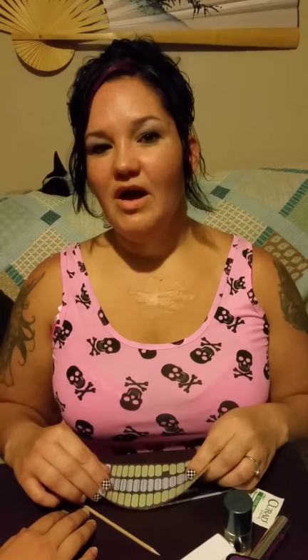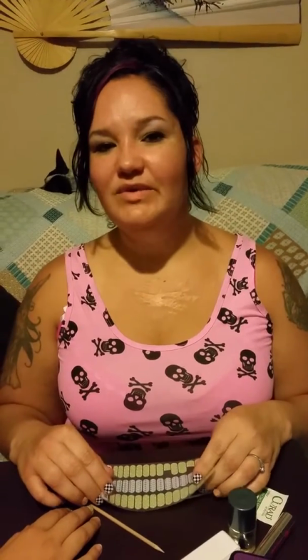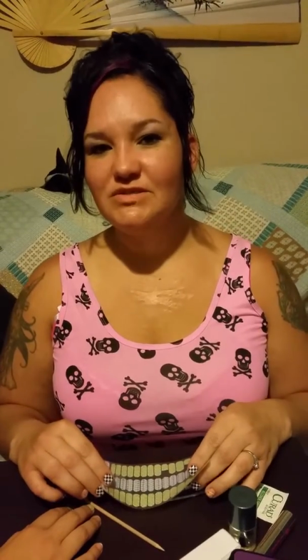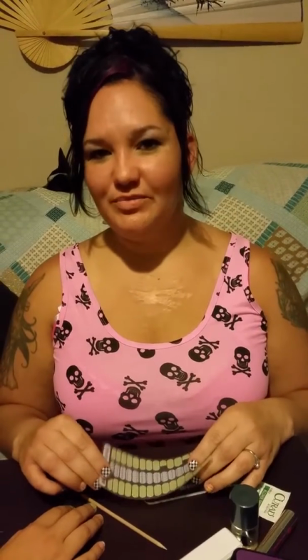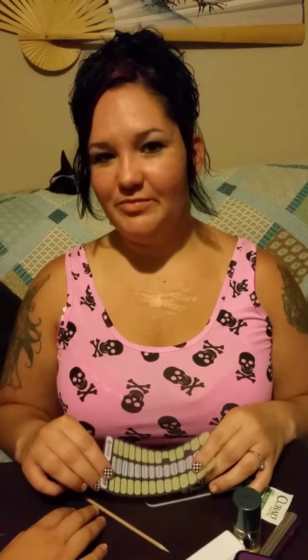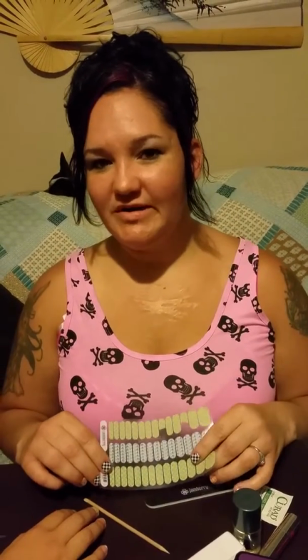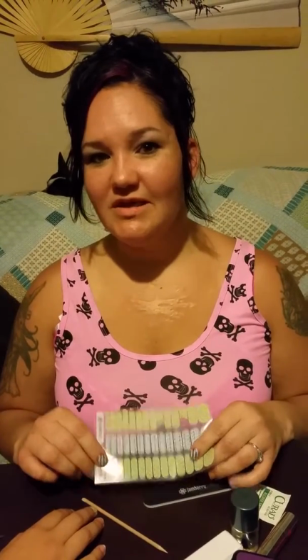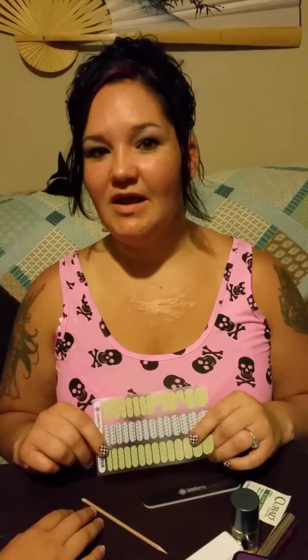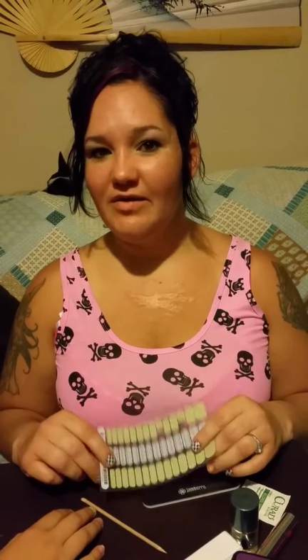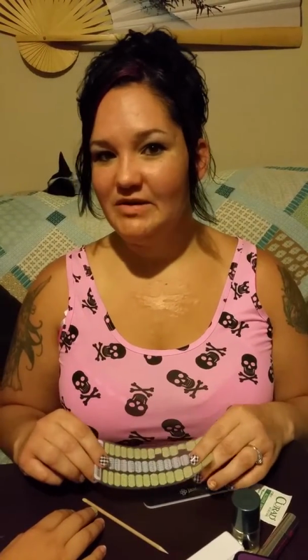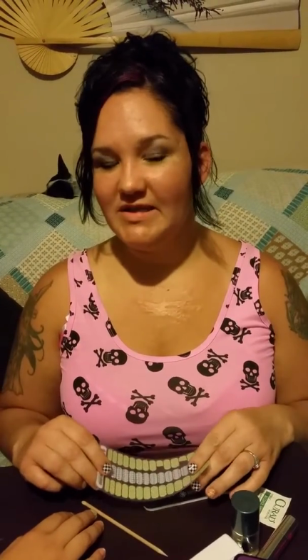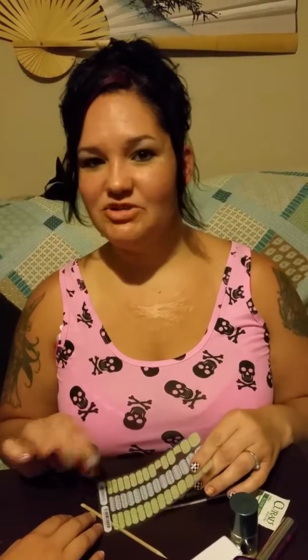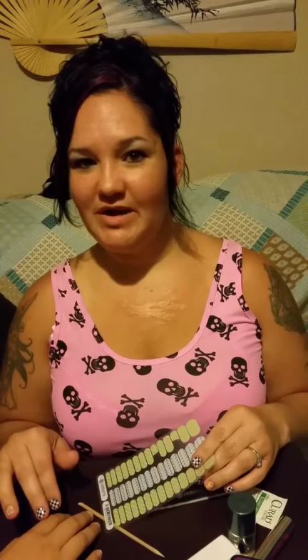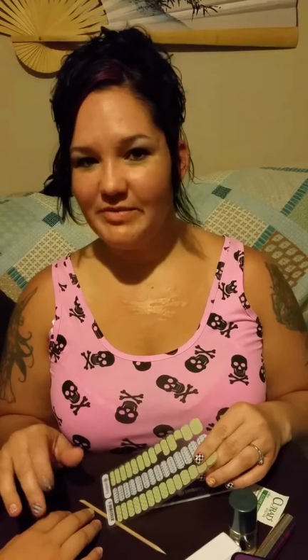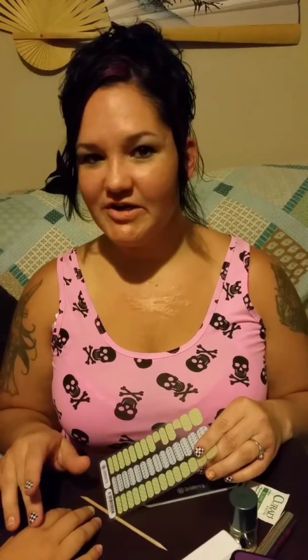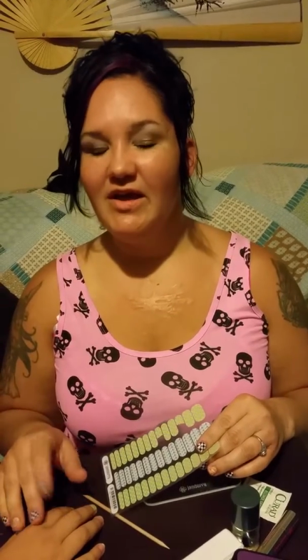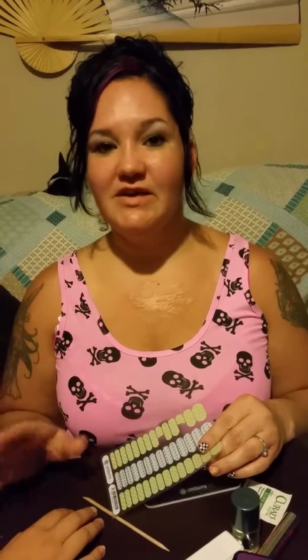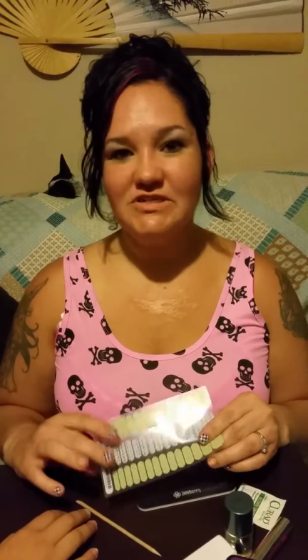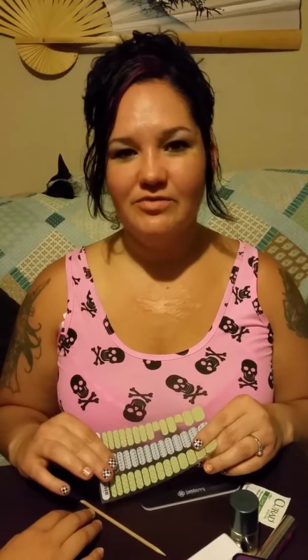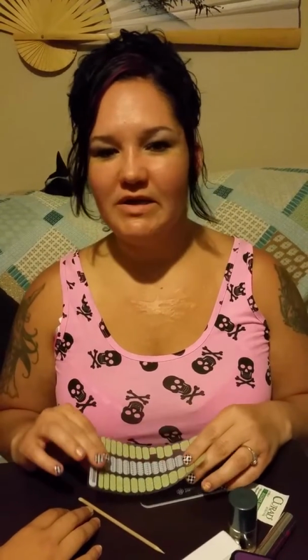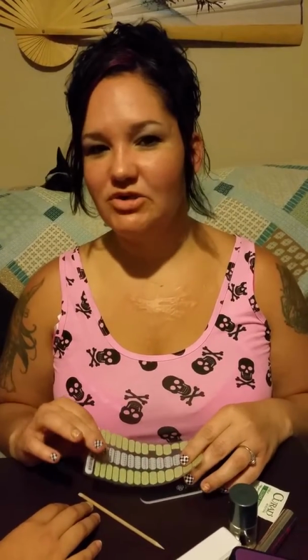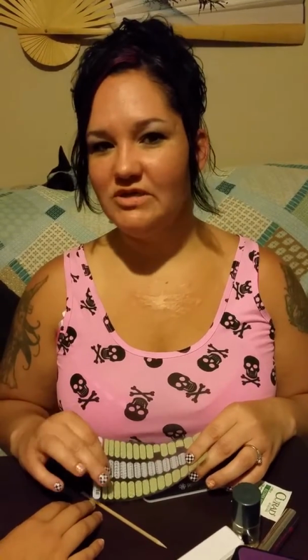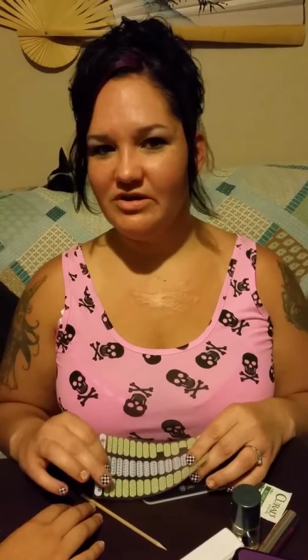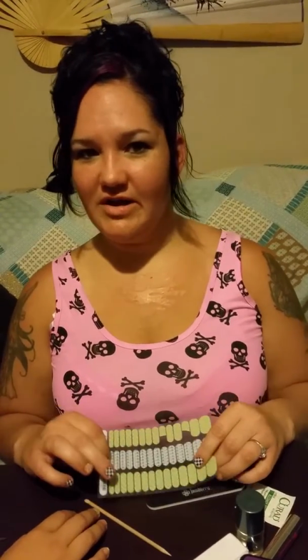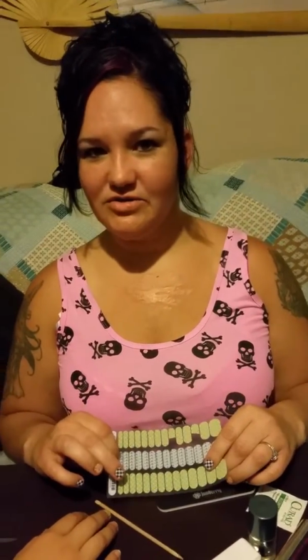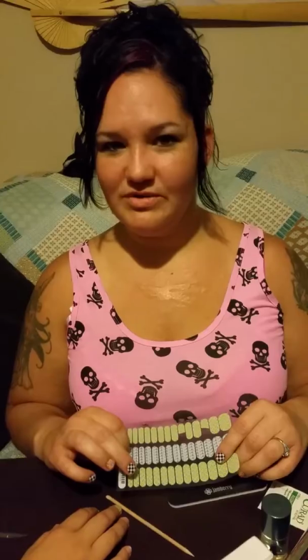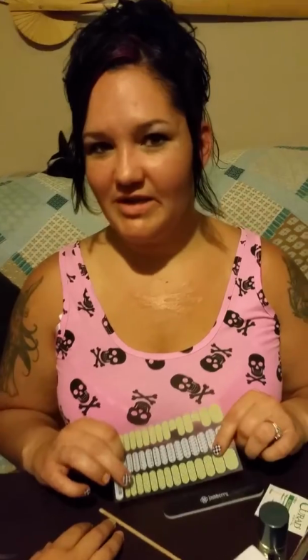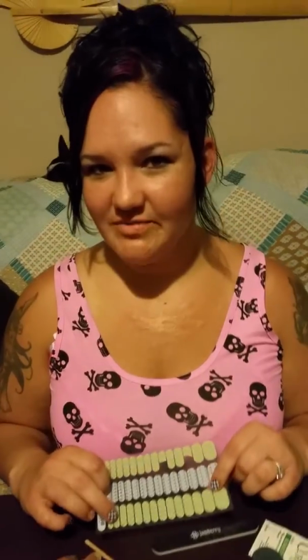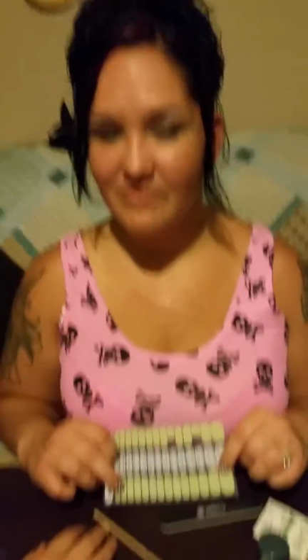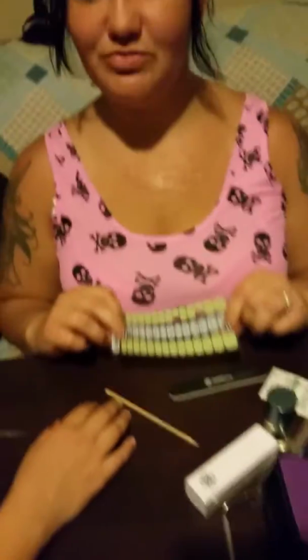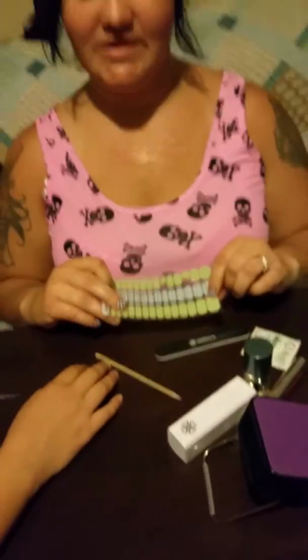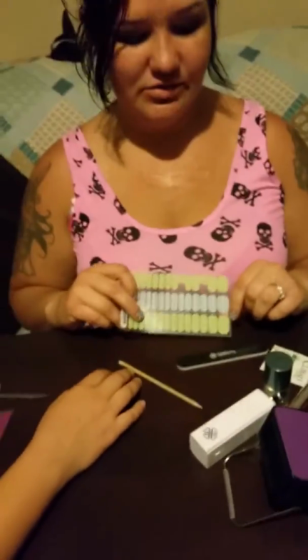Hi everyone, this is Sonia with Jamberry Nails. I have been applying some junior wraps to my daughter and I thought I would cut in real quick and show you a quick tutorial on how to do the cold application method, which is what I like to use.